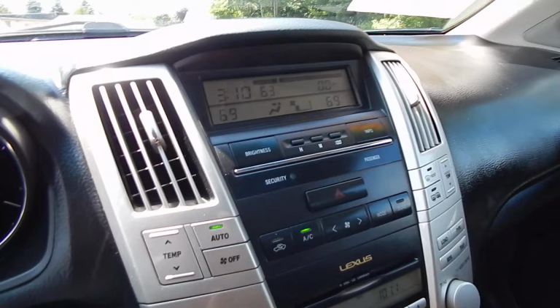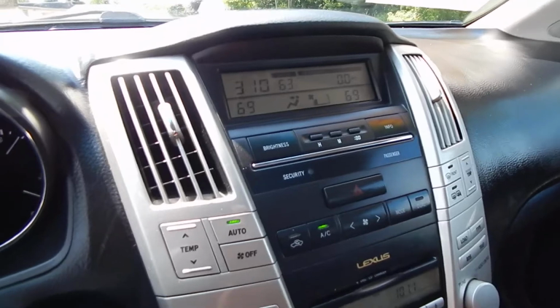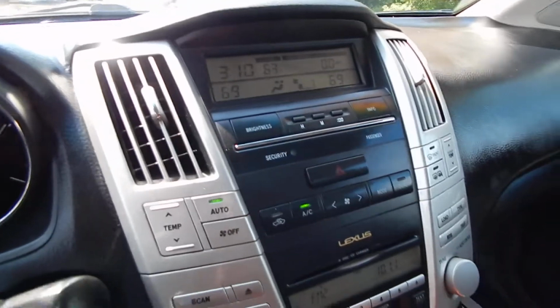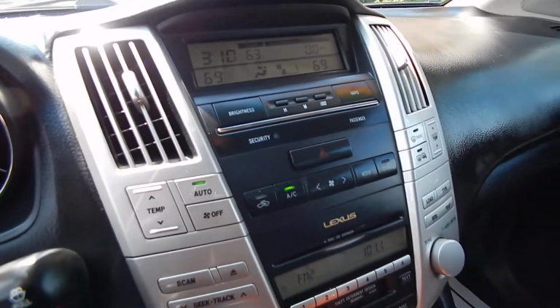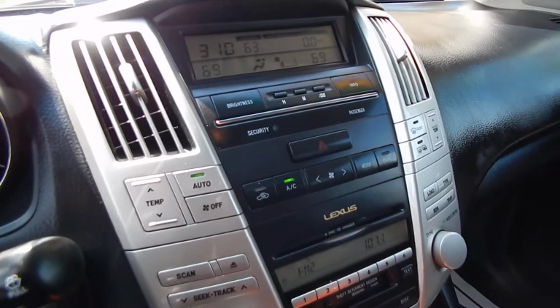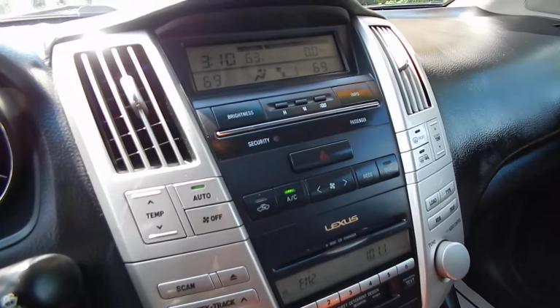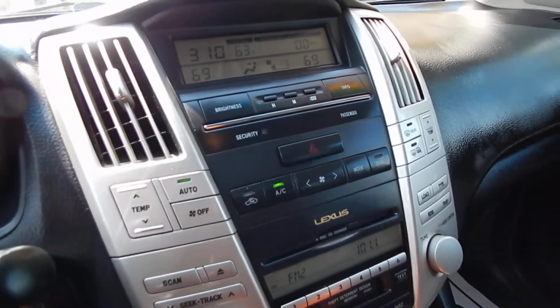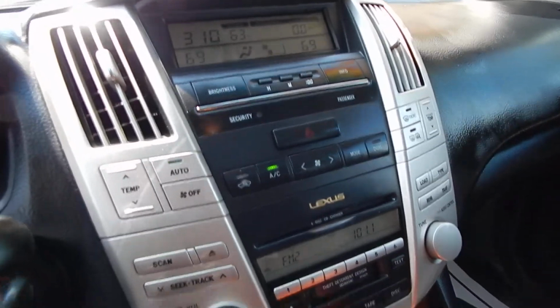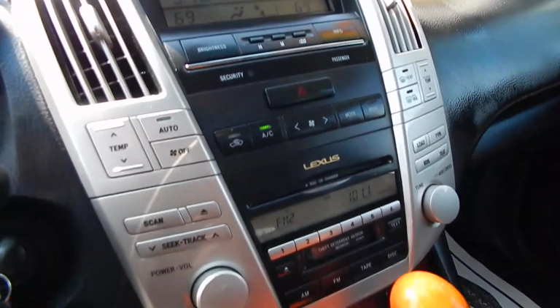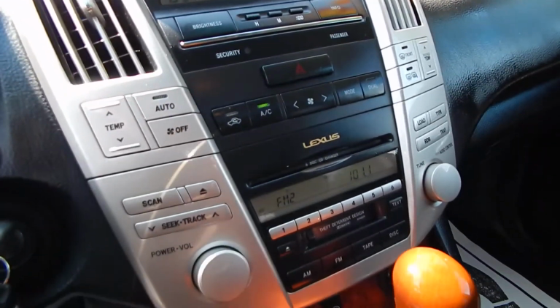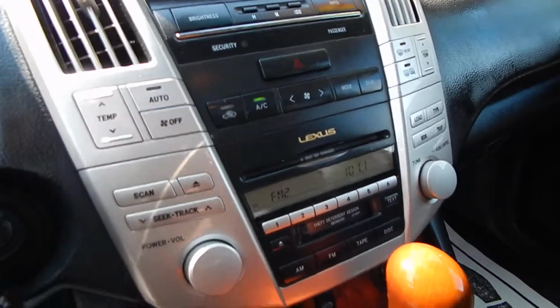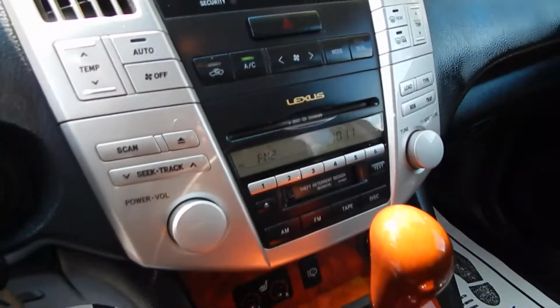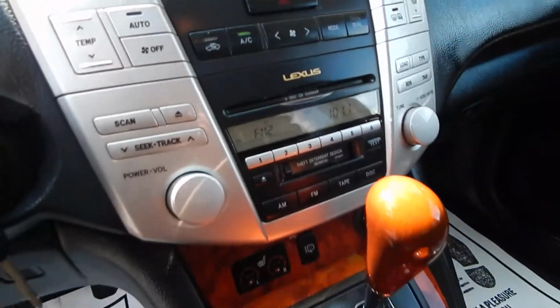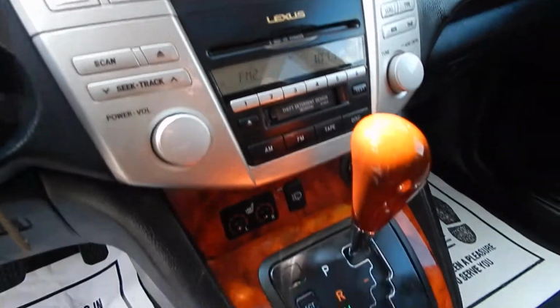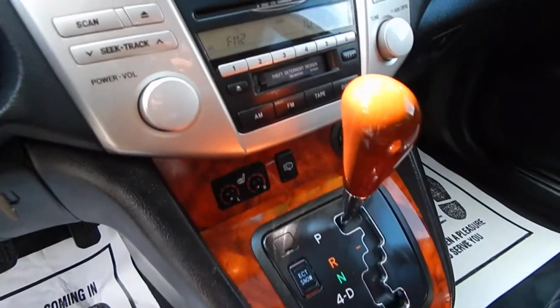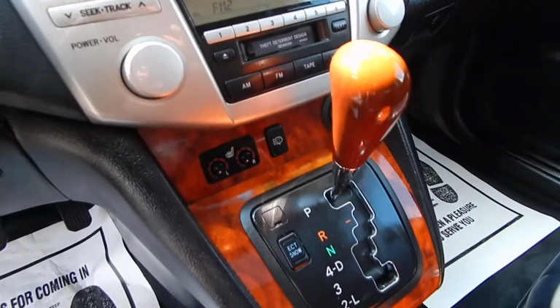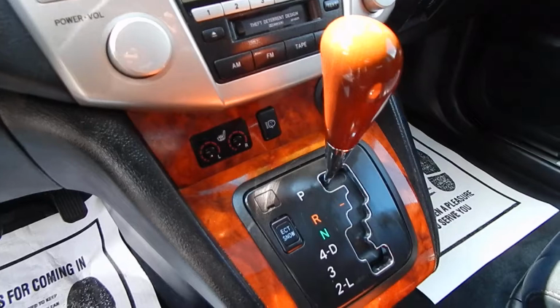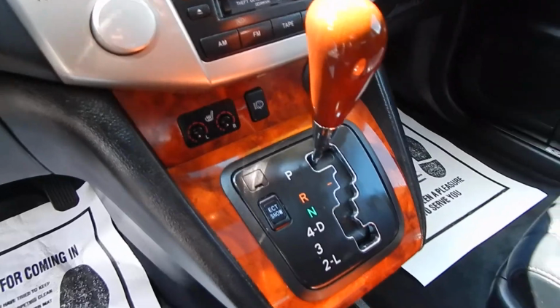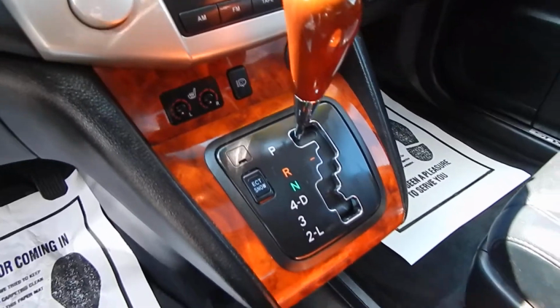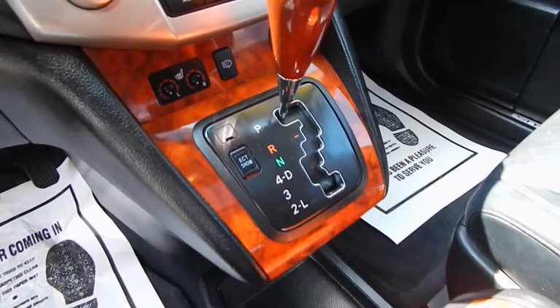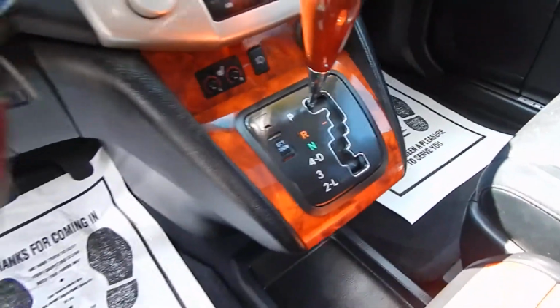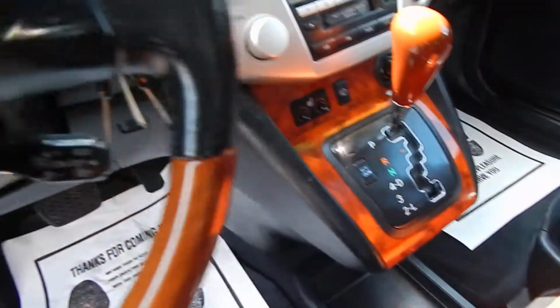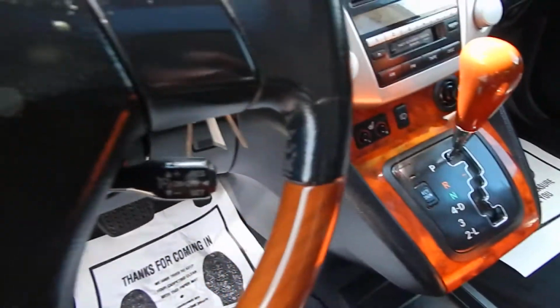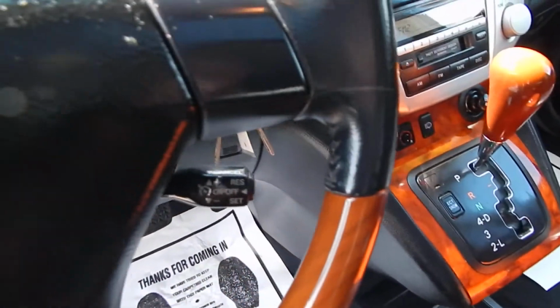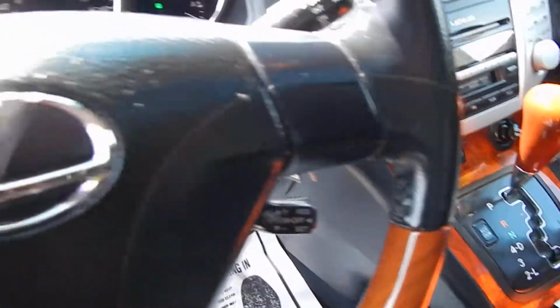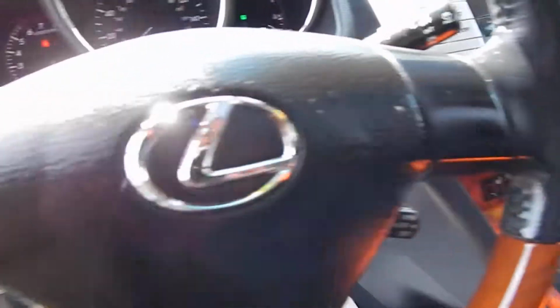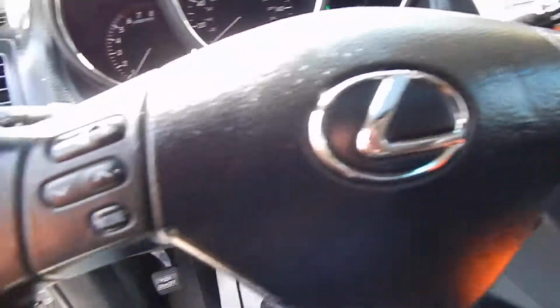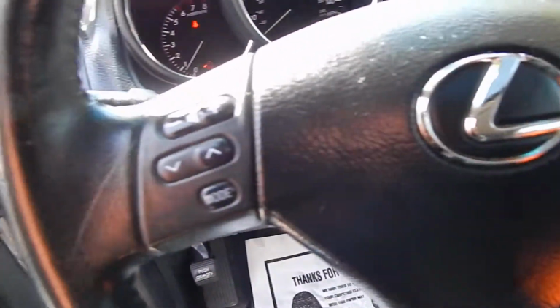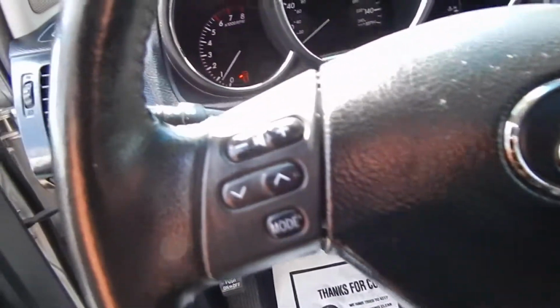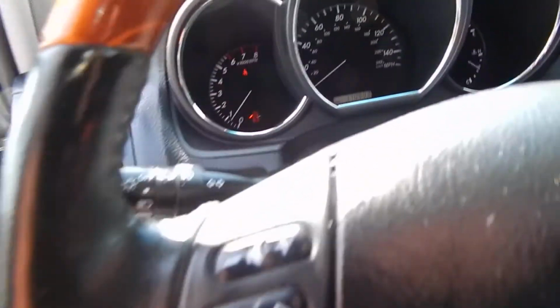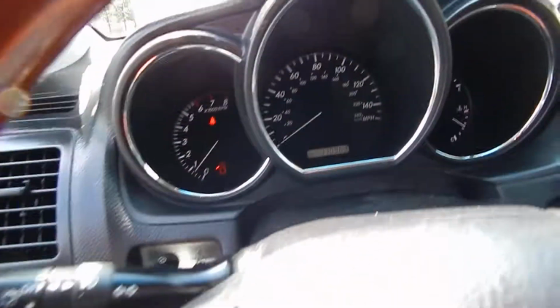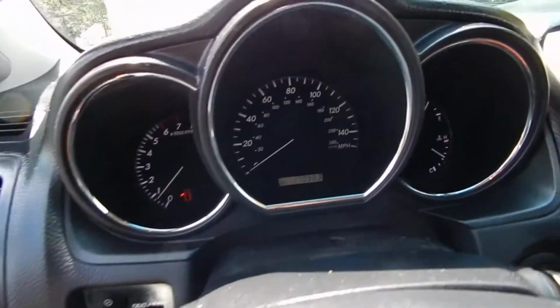AM FM CD player, 6-disc dash CD changer, dual automatic climate control, heated front leather seats, cruise control, and steering wheel audio controls.